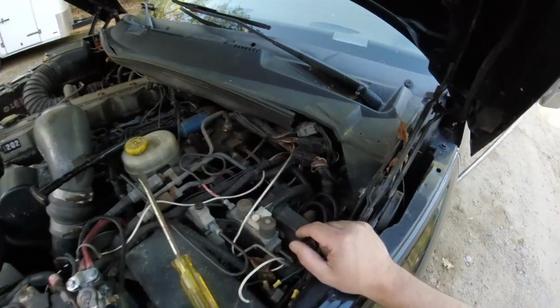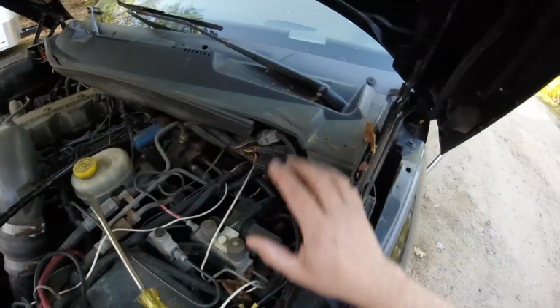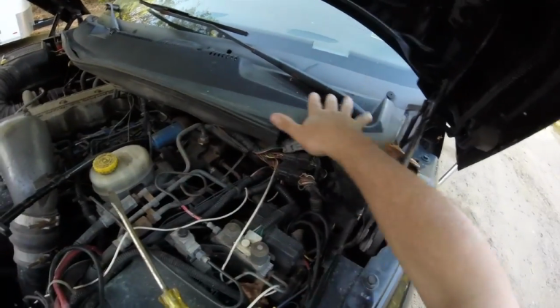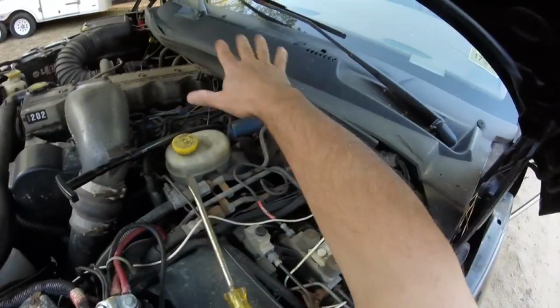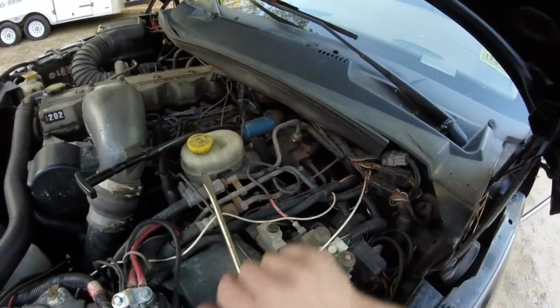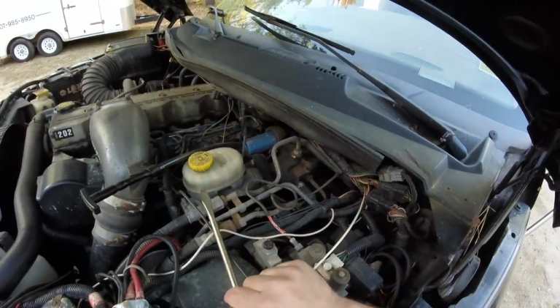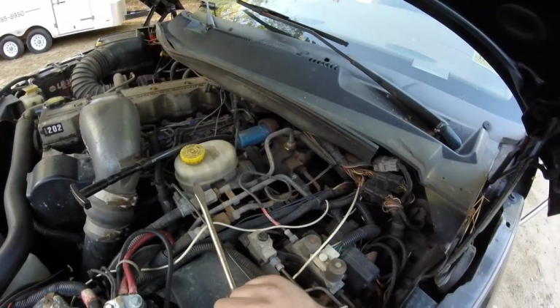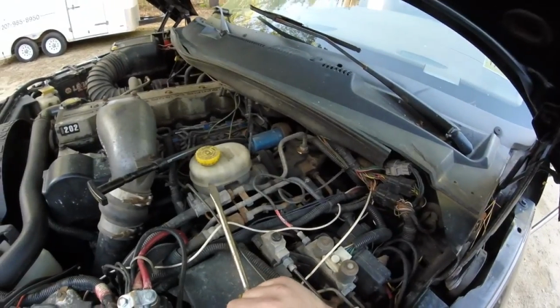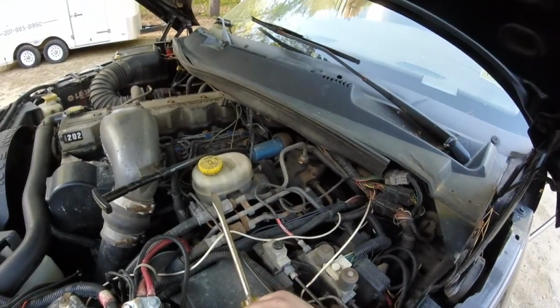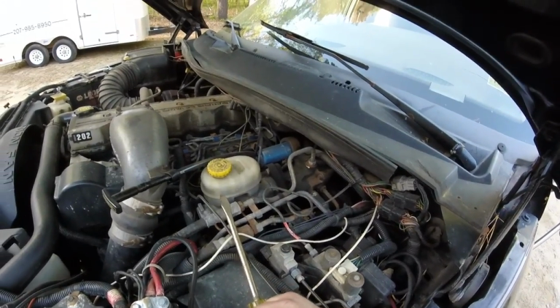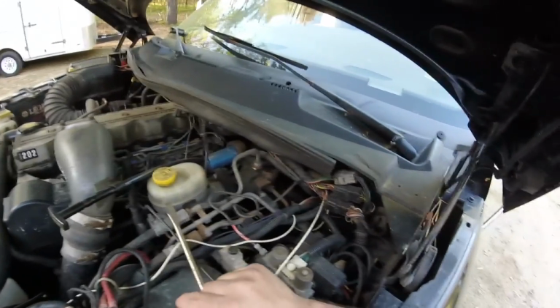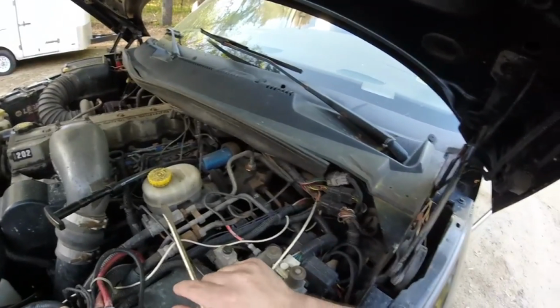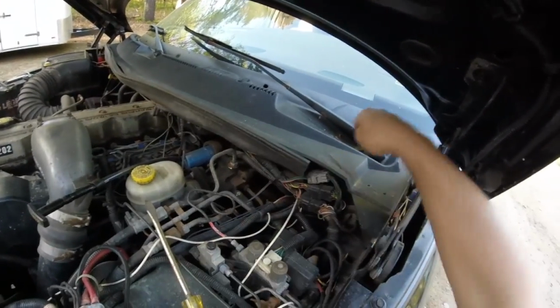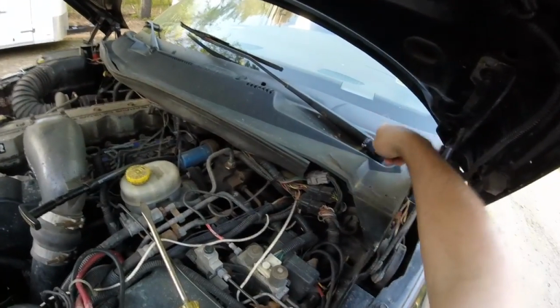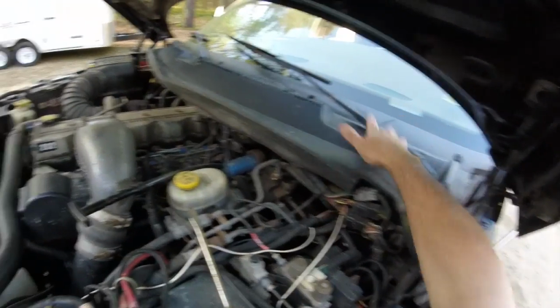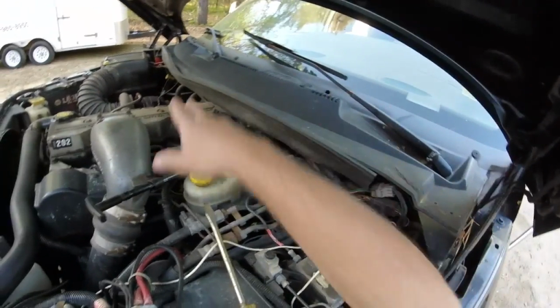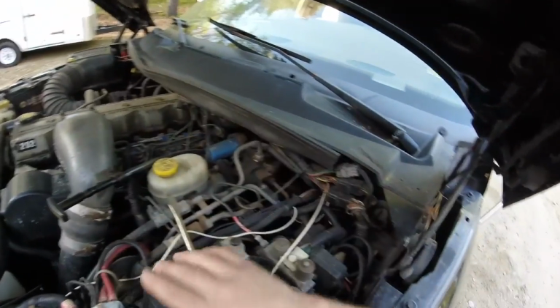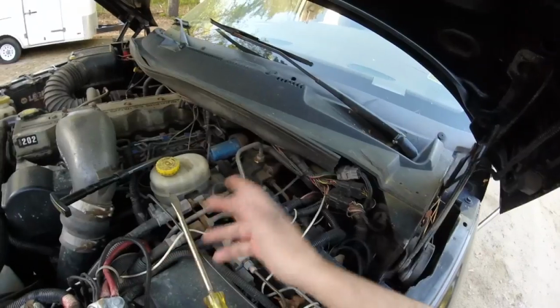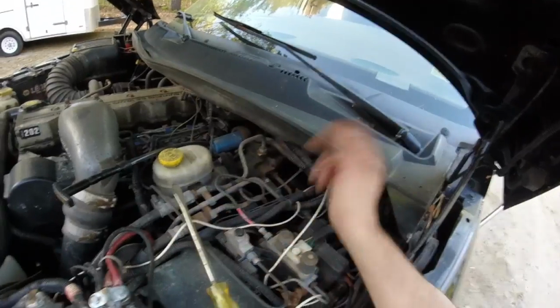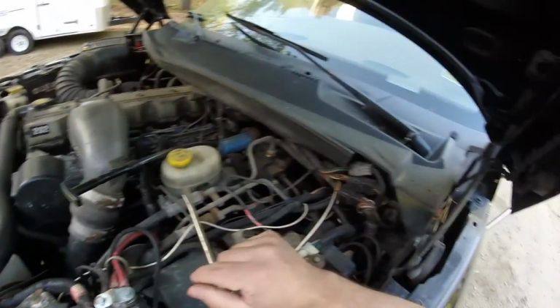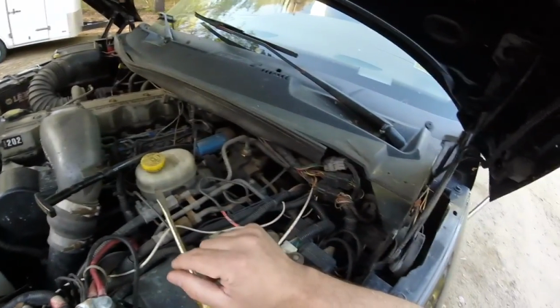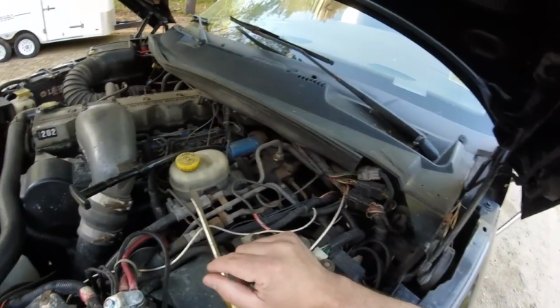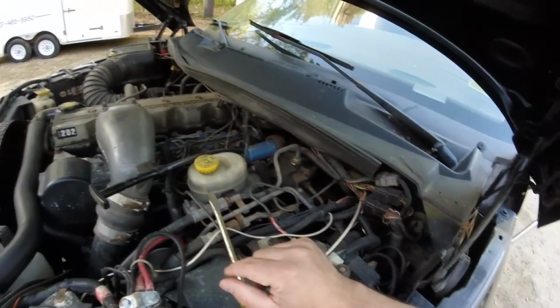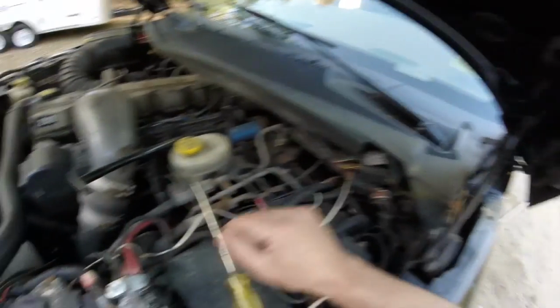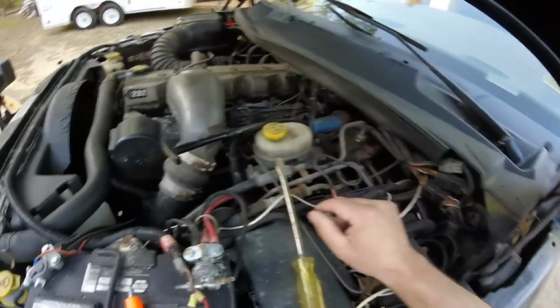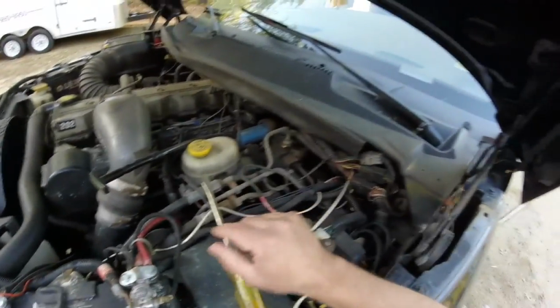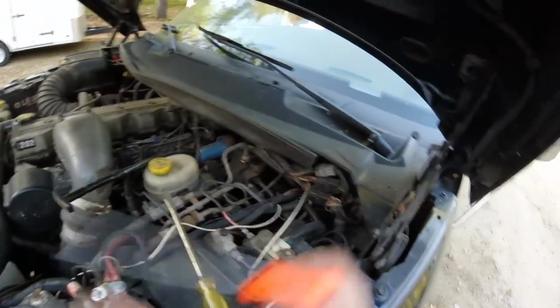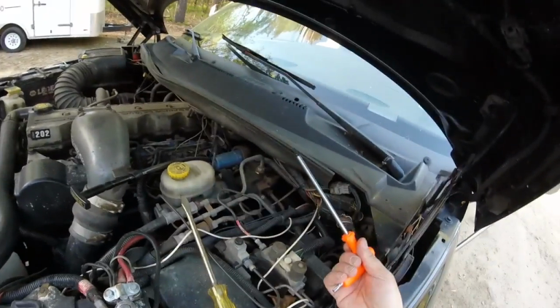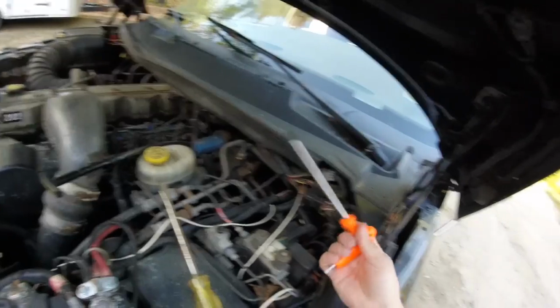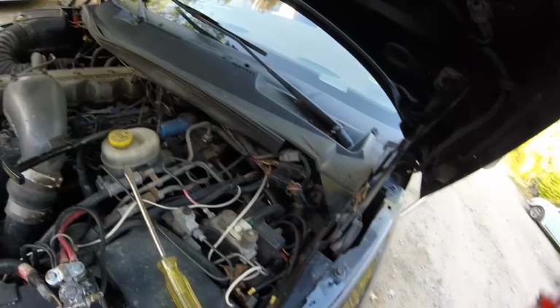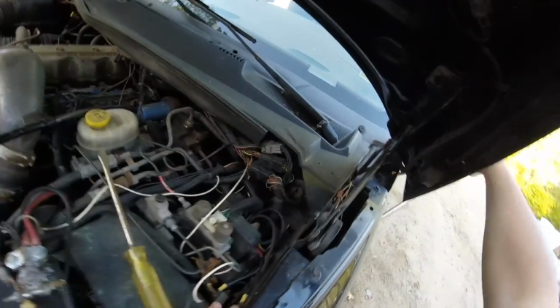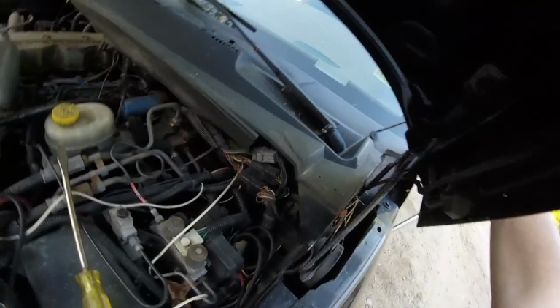But today we're just going to take this housing apart and get down to where the wiper motor is. In order to do that, you've got to pull off both of these arms. And since I've got to replace it anyway, now is a good time to do it. One of the things you're going to need is a hex.